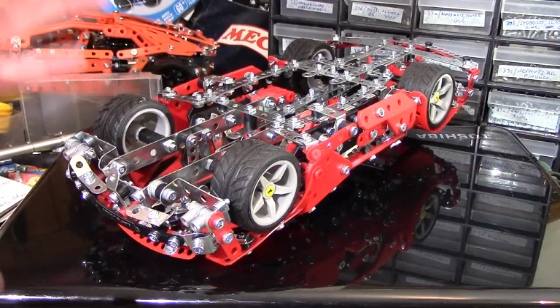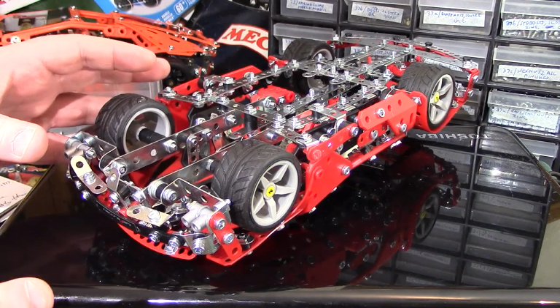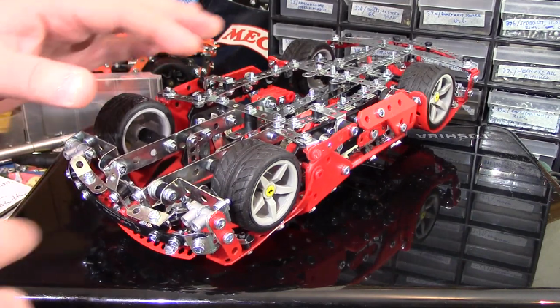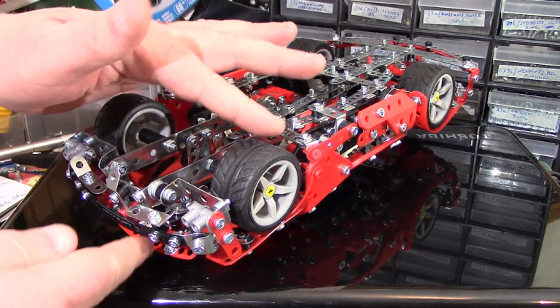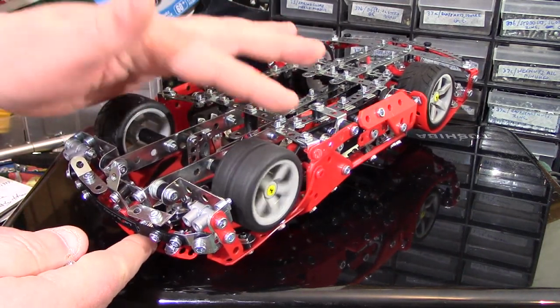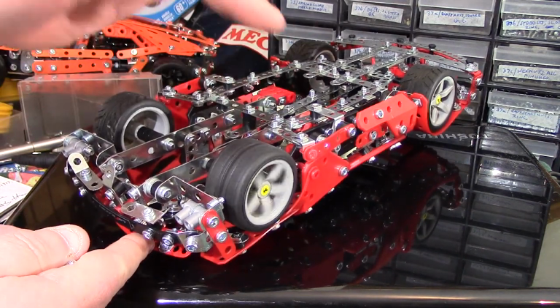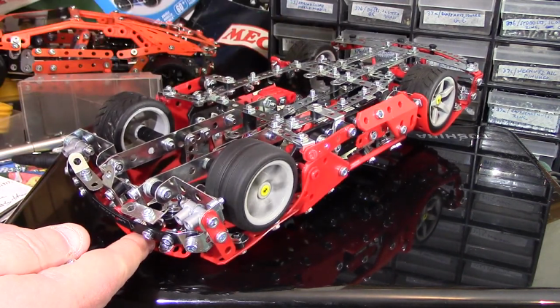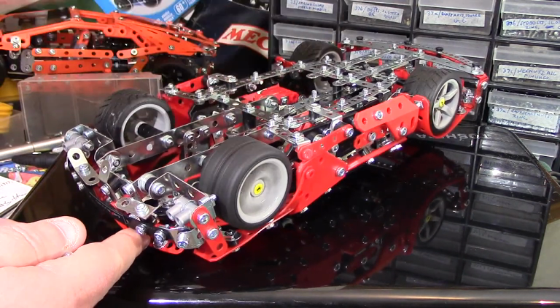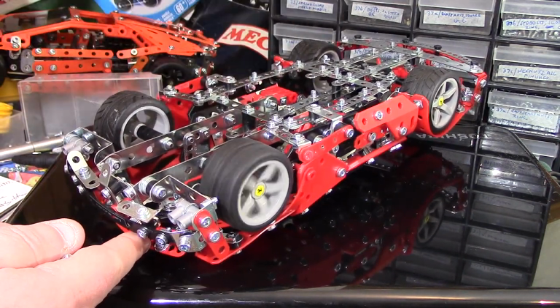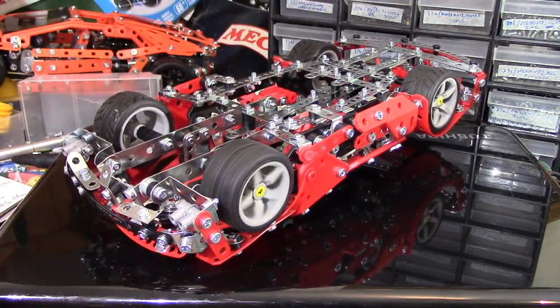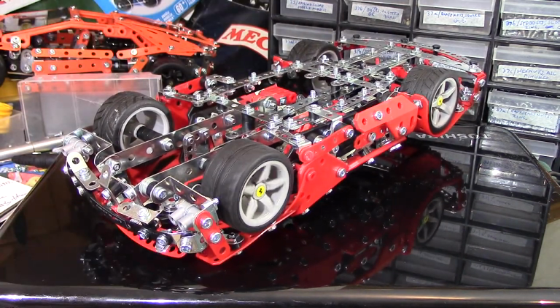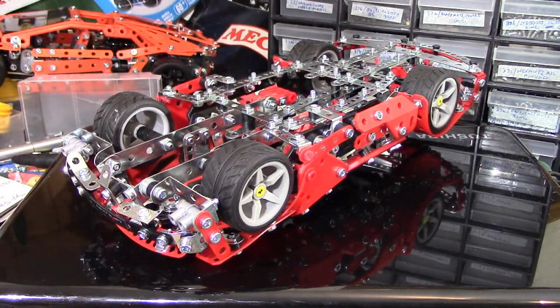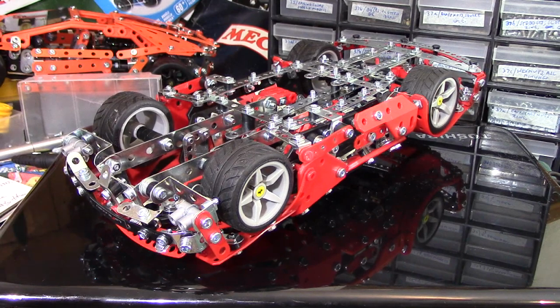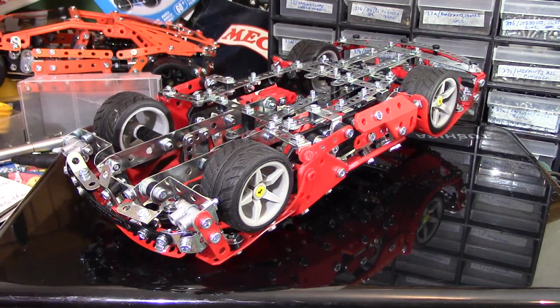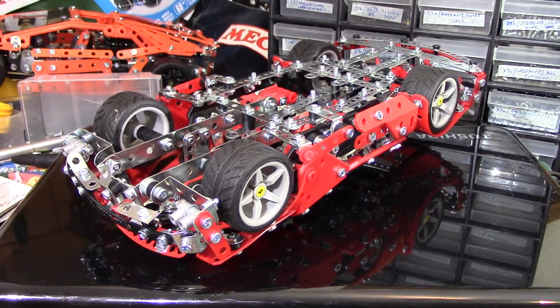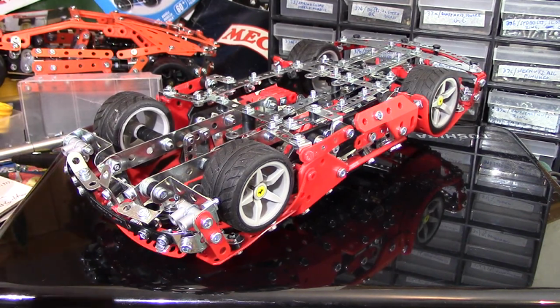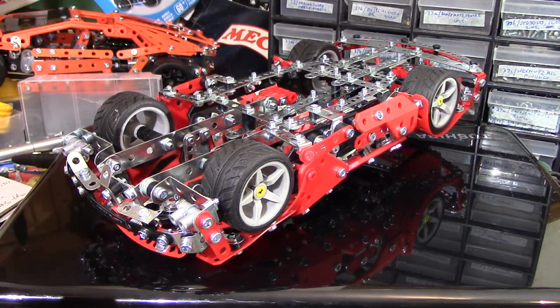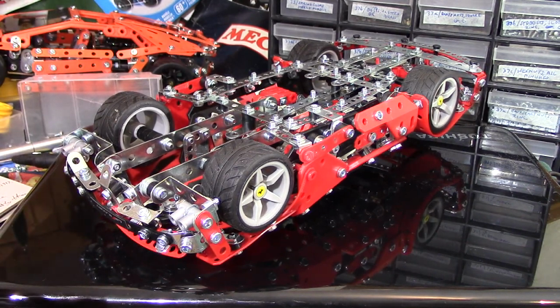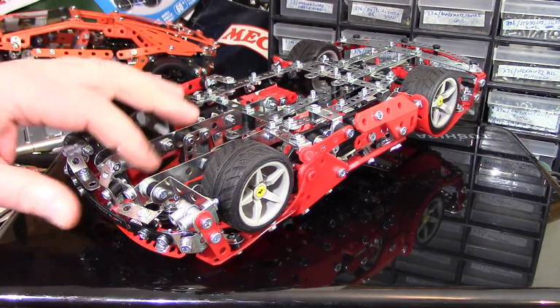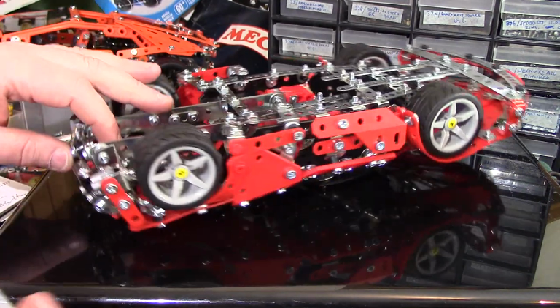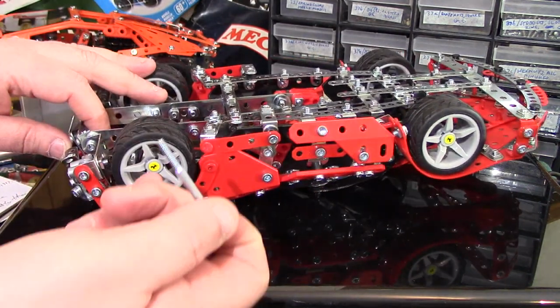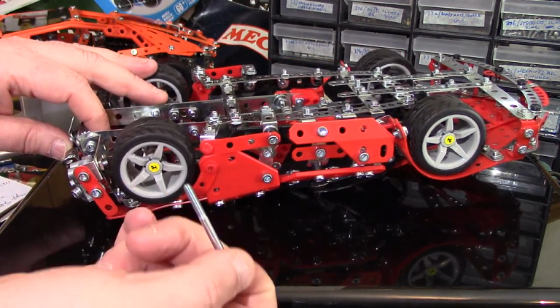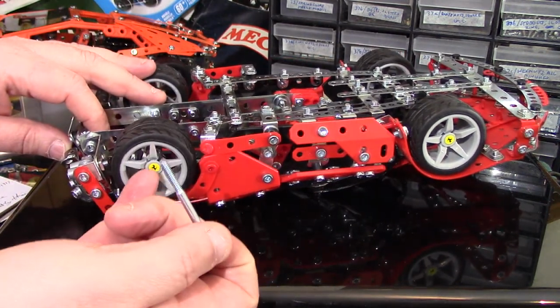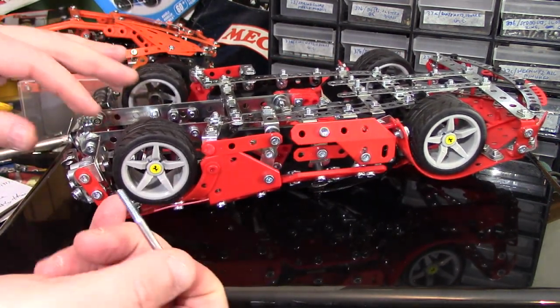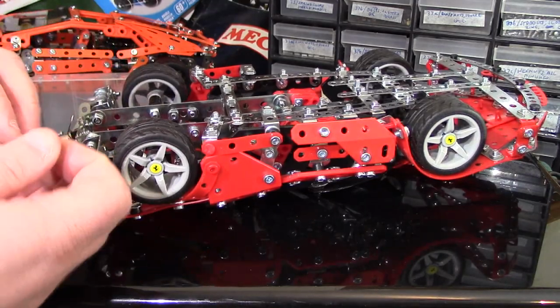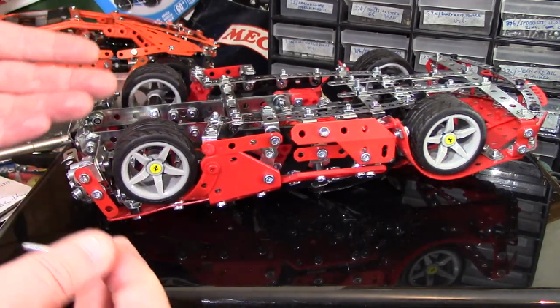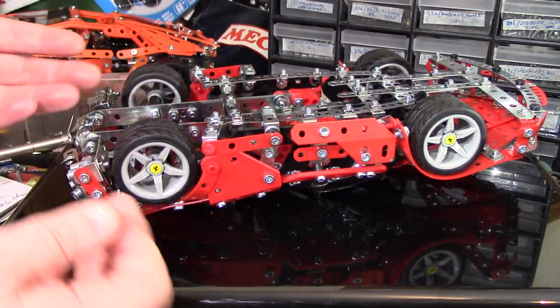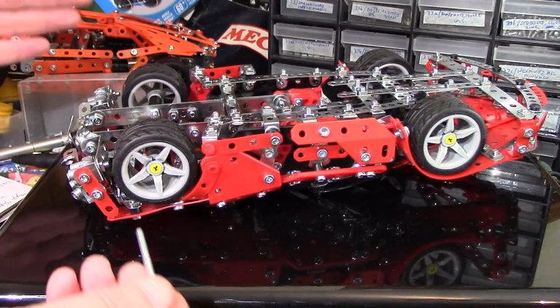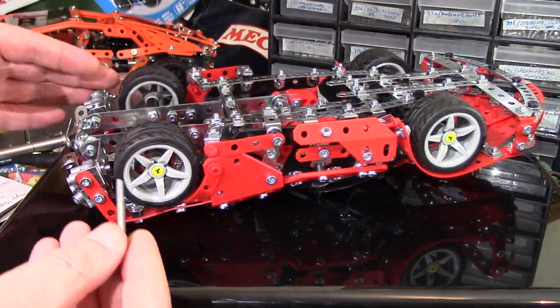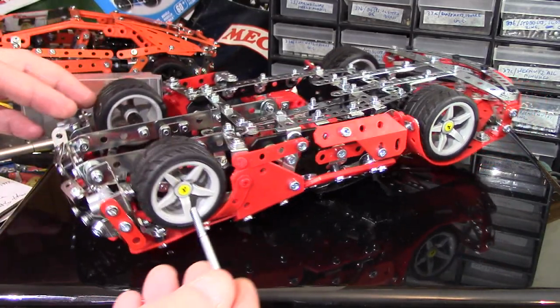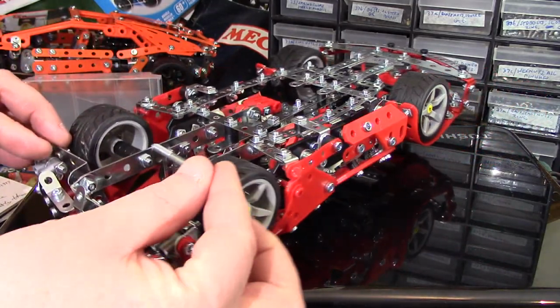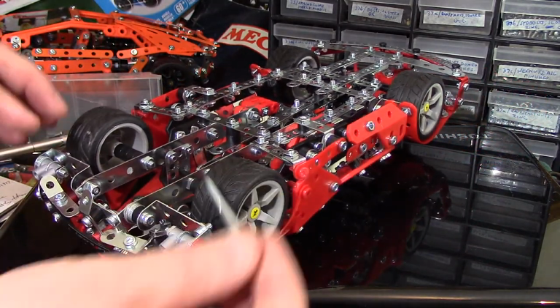All we want the wheels to do is pivot nicely on the axle. So we're doing a stub axle, as they call it, or used to. Remove the cap, remove your rubber grommet, remove your axle, and slide it through there.